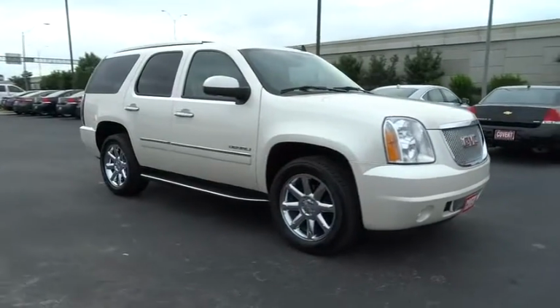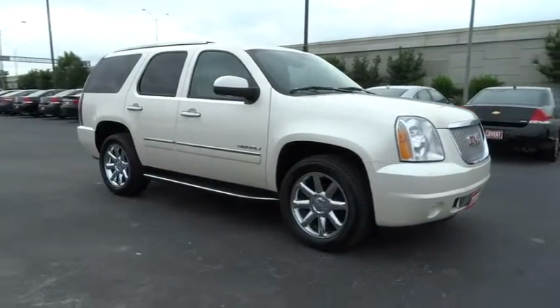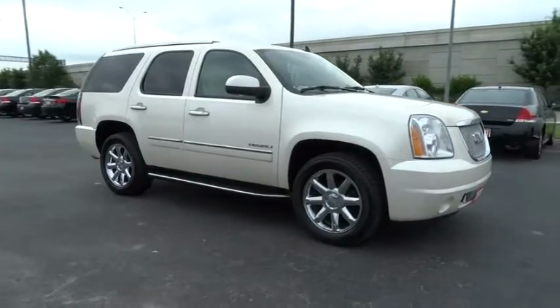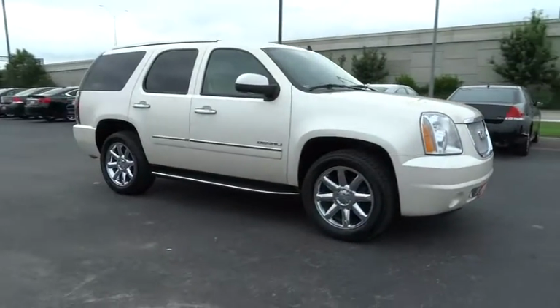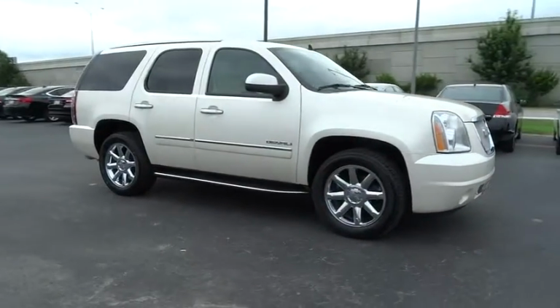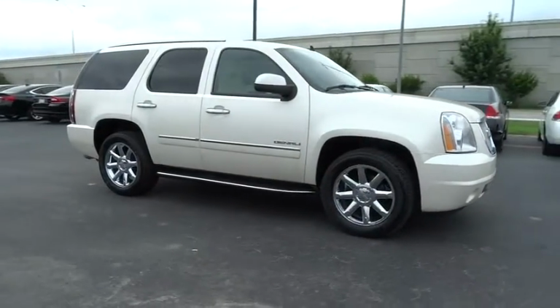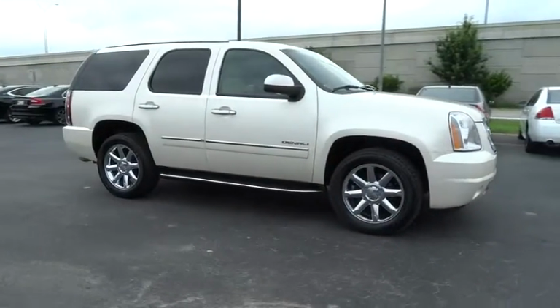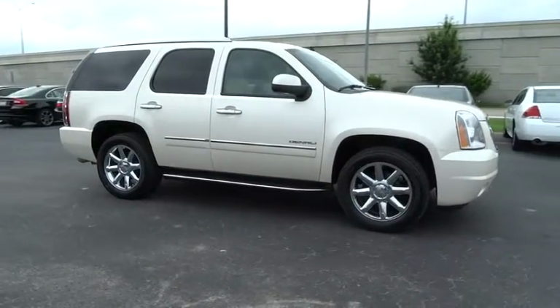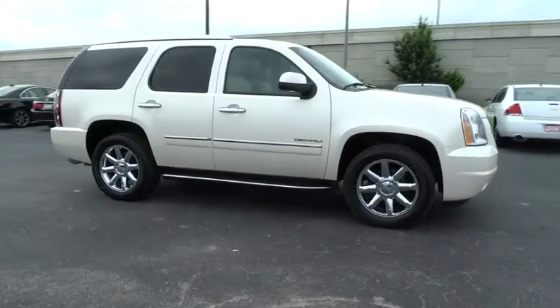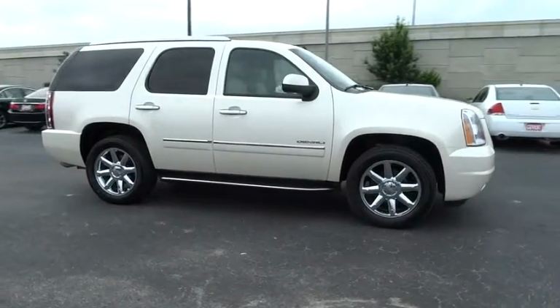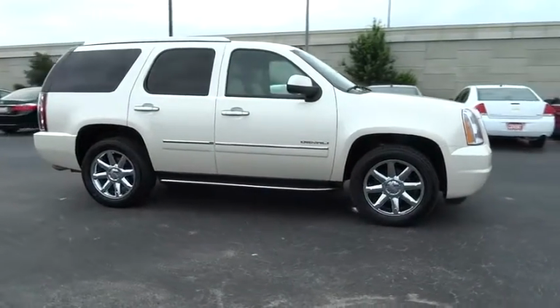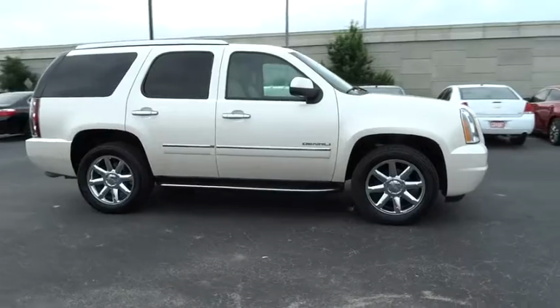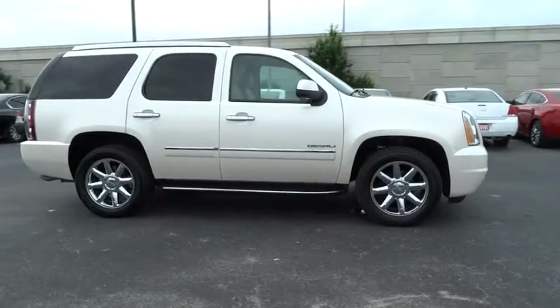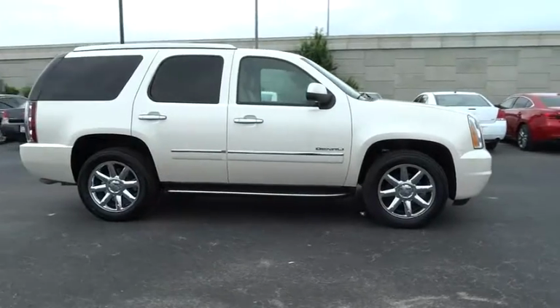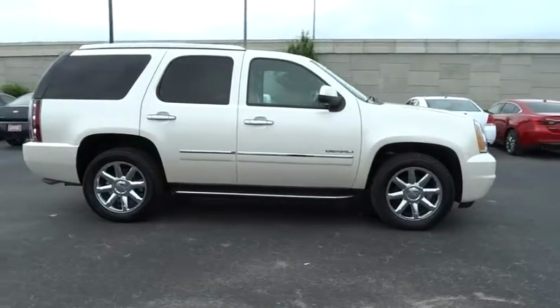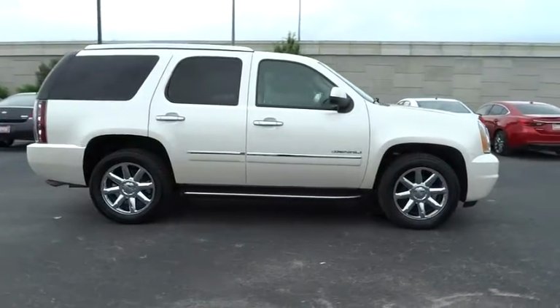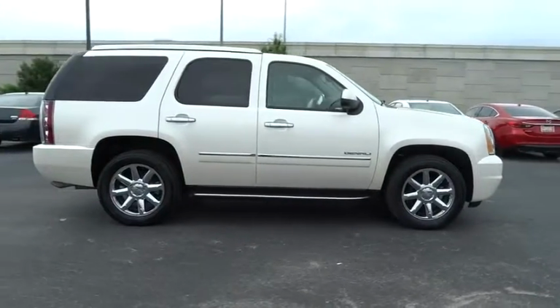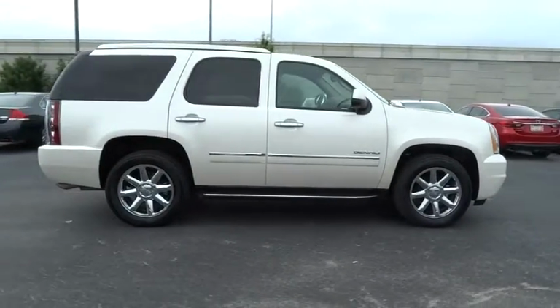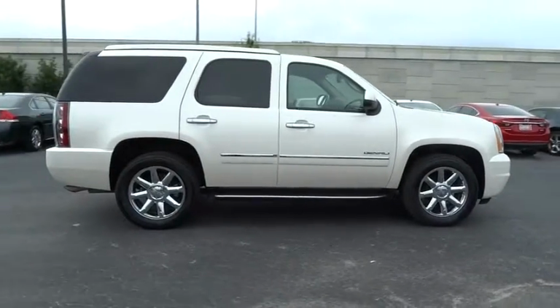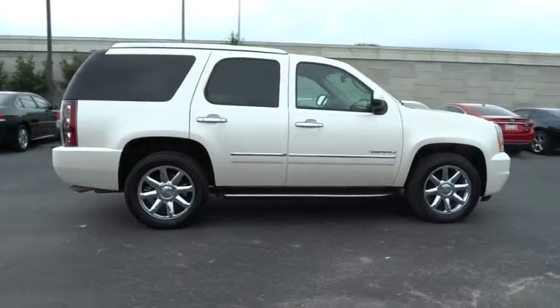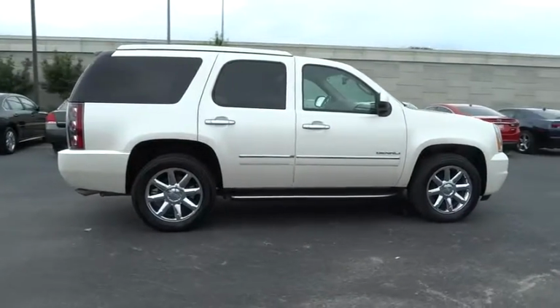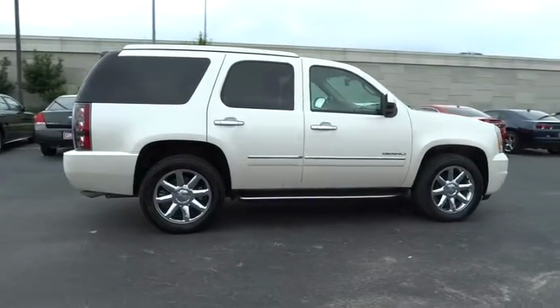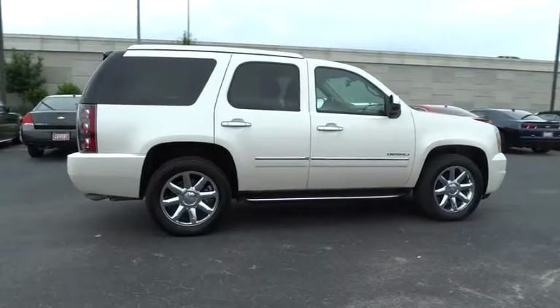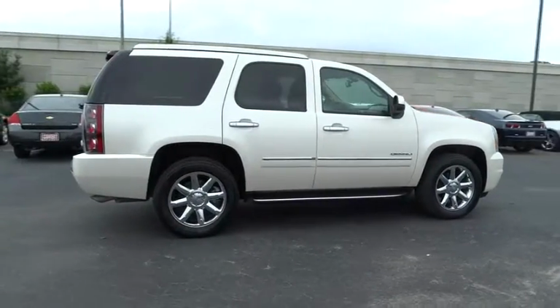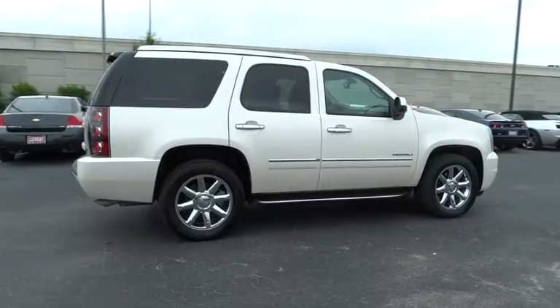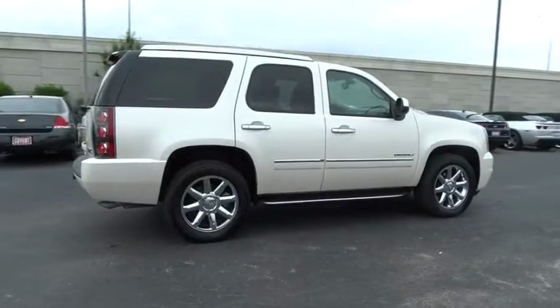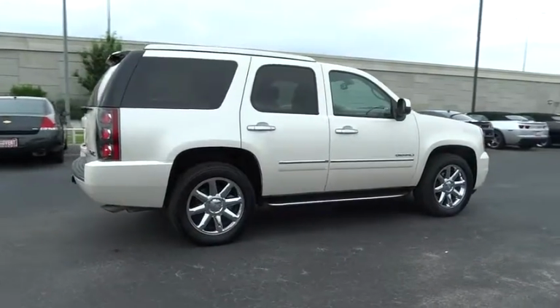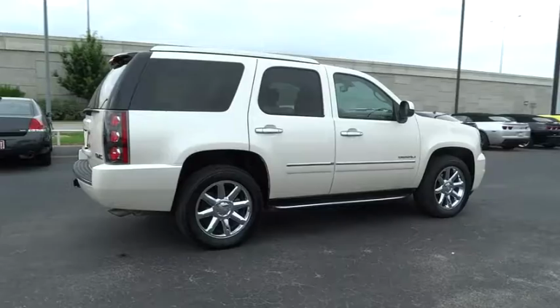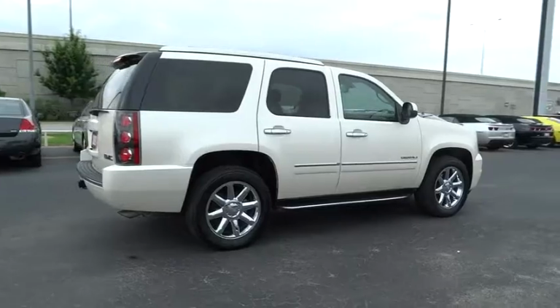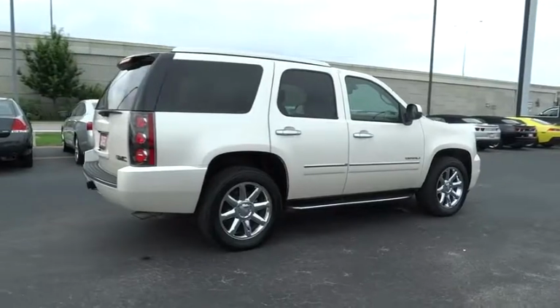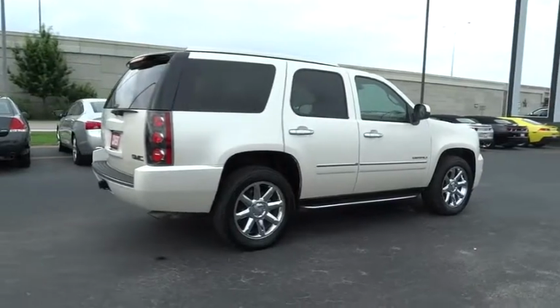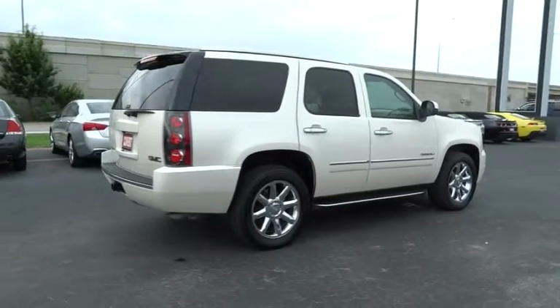Boasting a Vortec engine with active fuel management and flex fuel, Yukon is agile and capable. This vehicle has less than 35,000 miles.